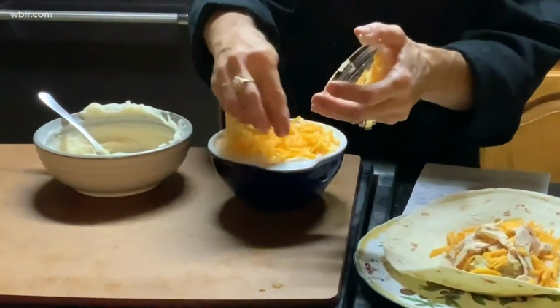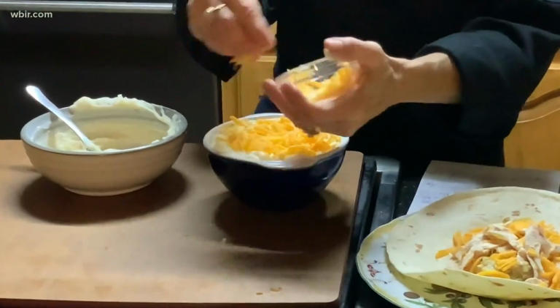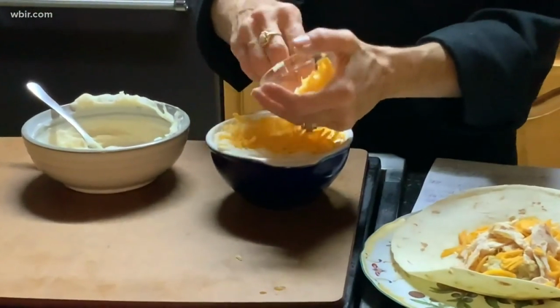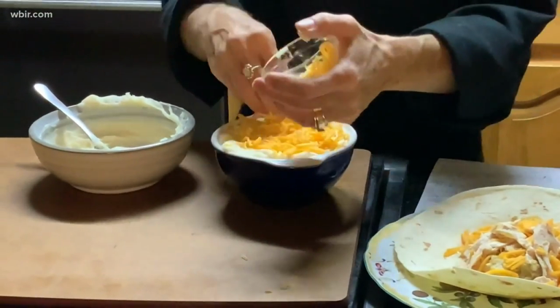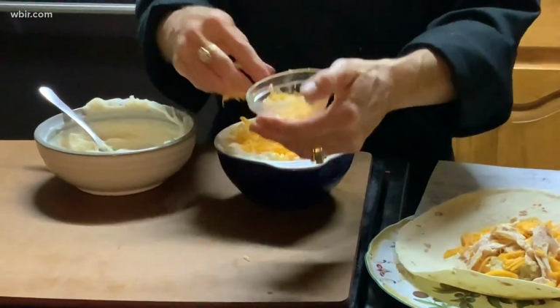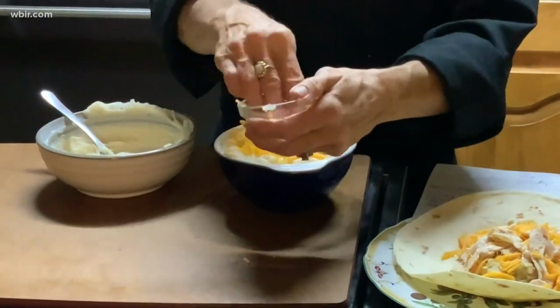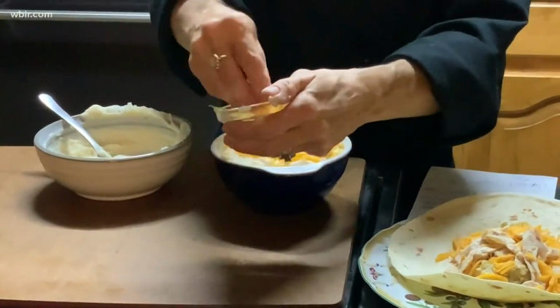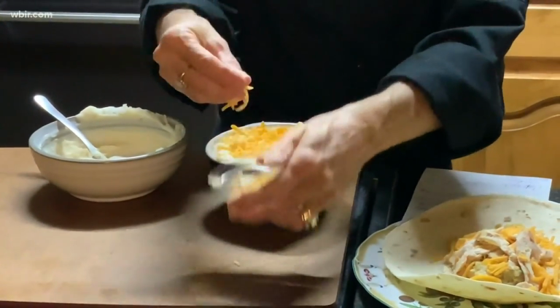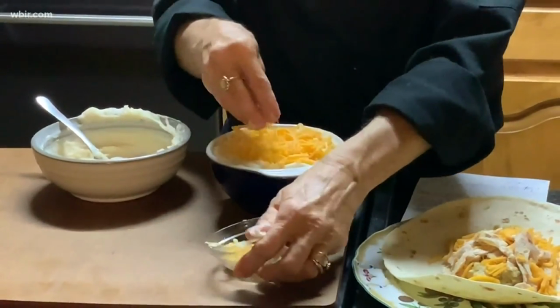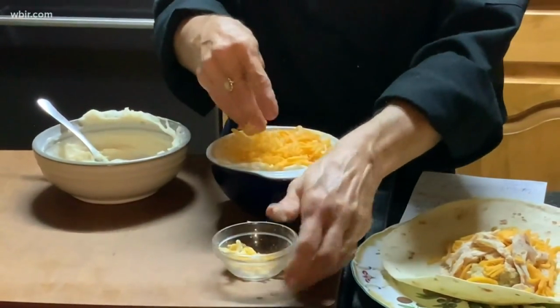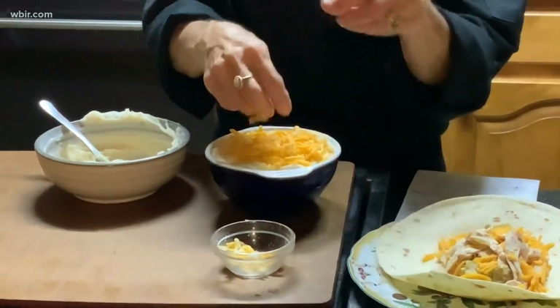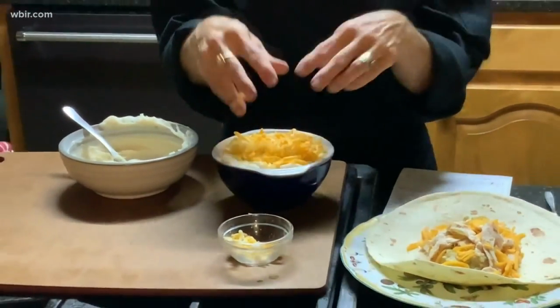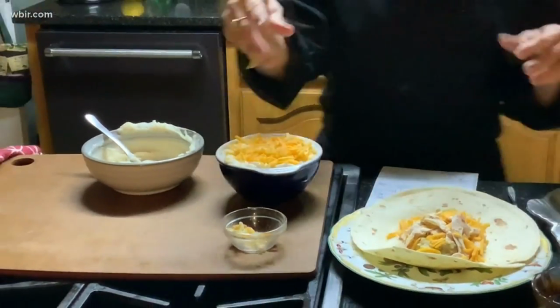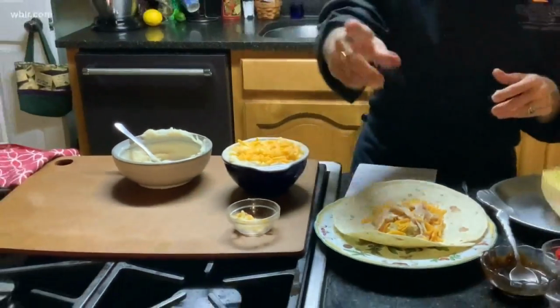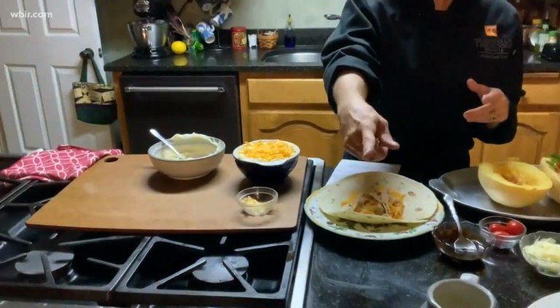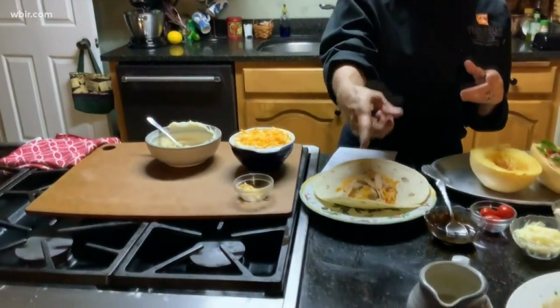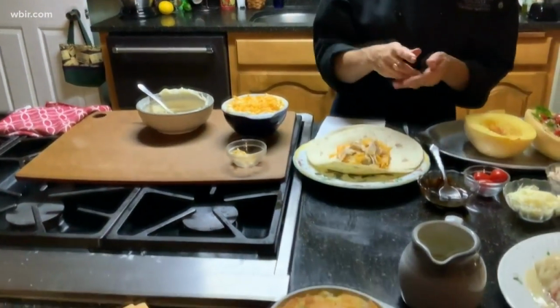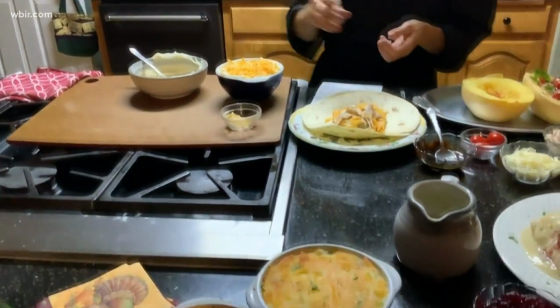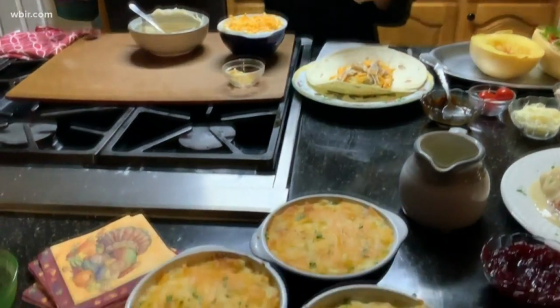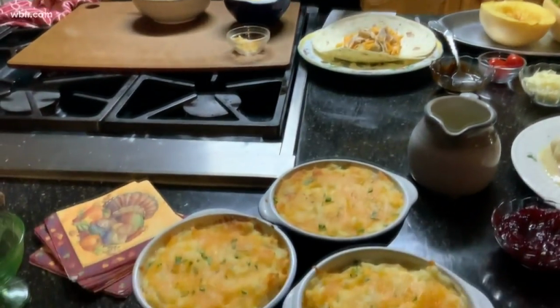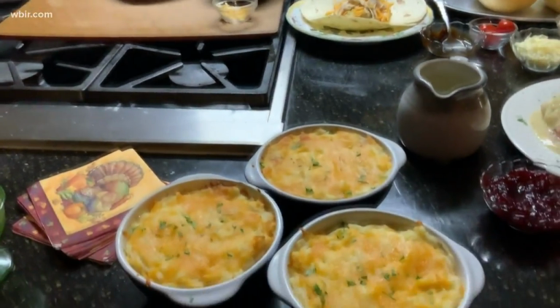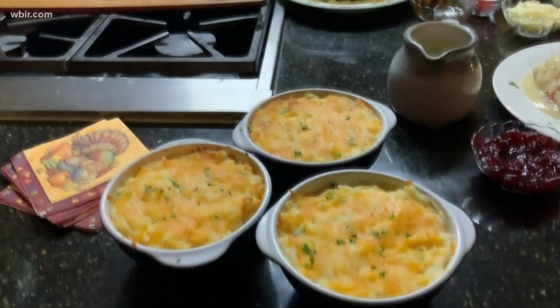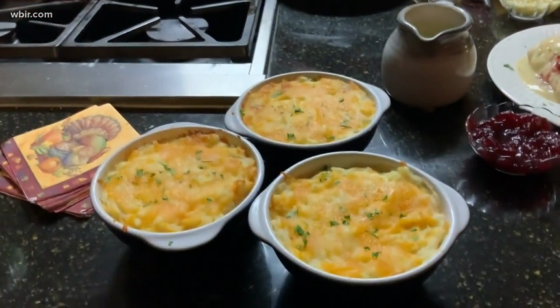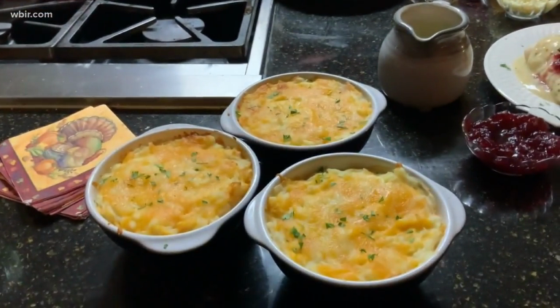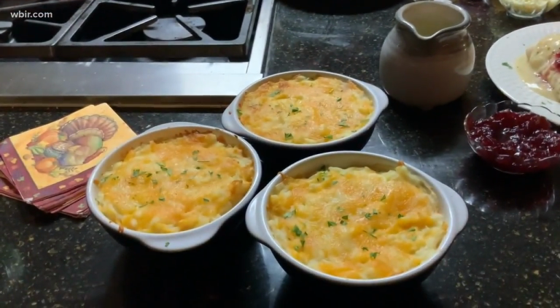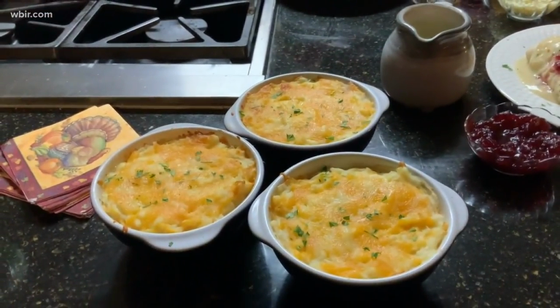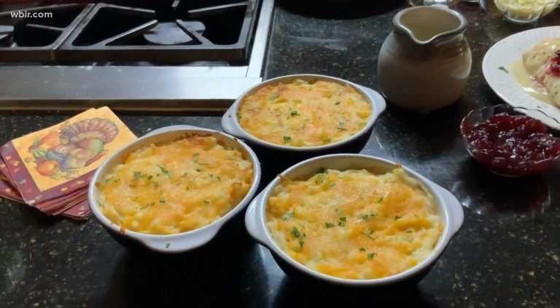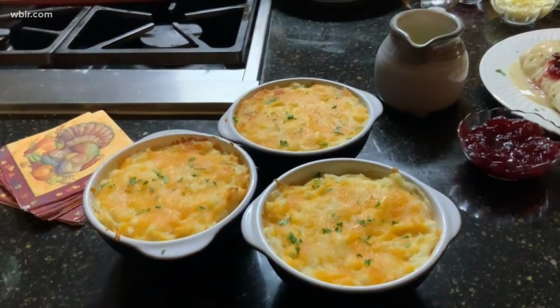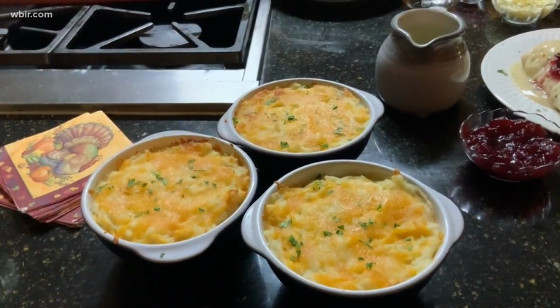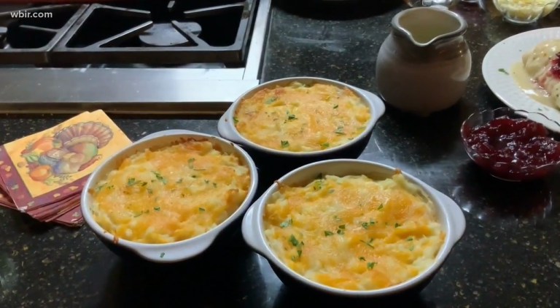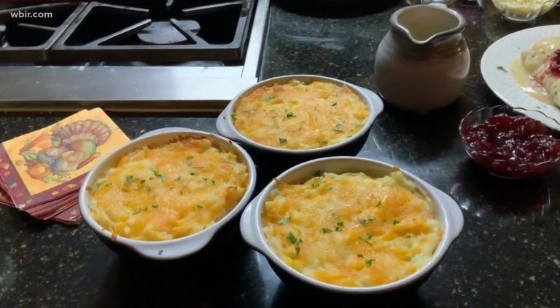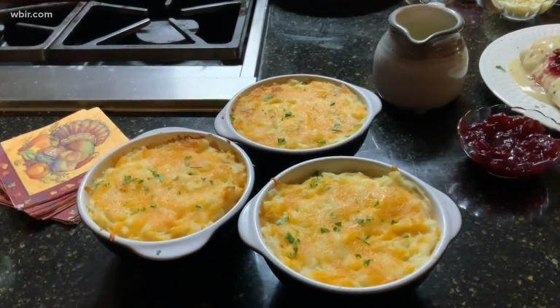Then you pop it in the oven and bake it at 350 until you have a really lovely, nice, totally new dish that everyone's just going to love.